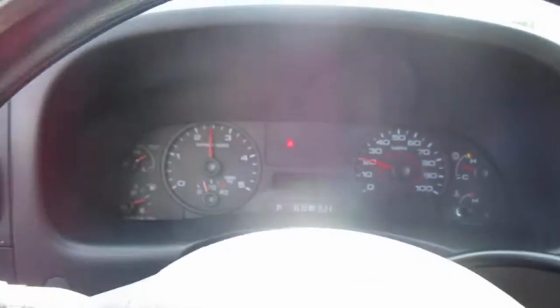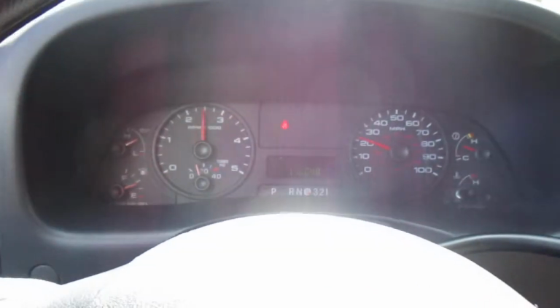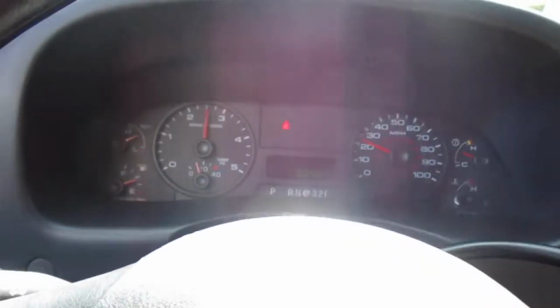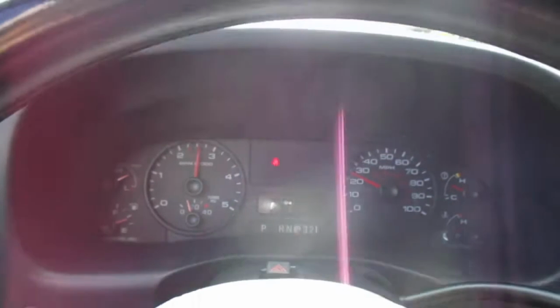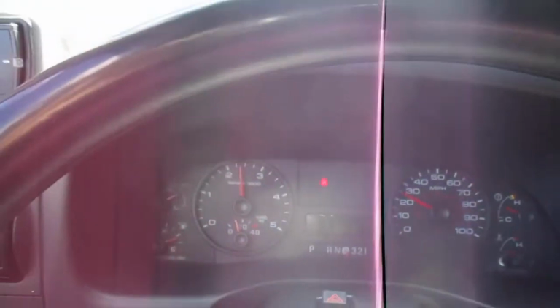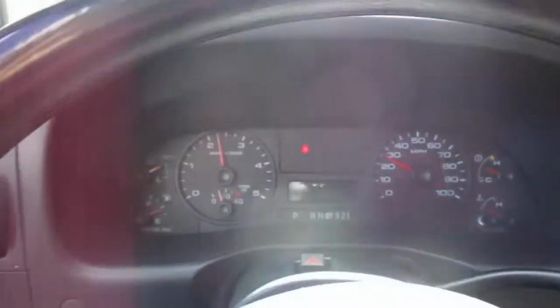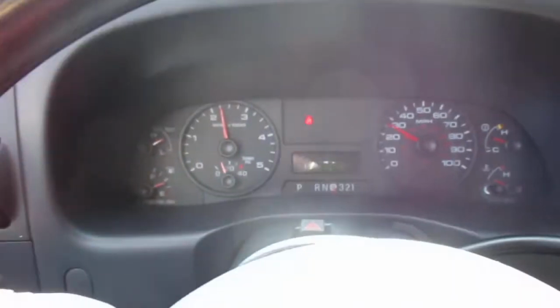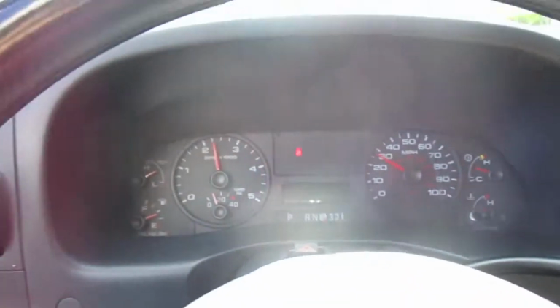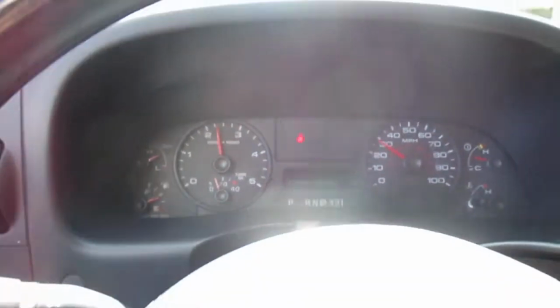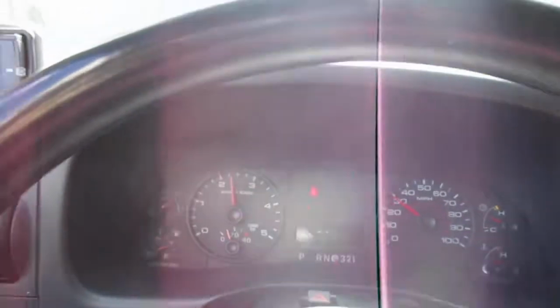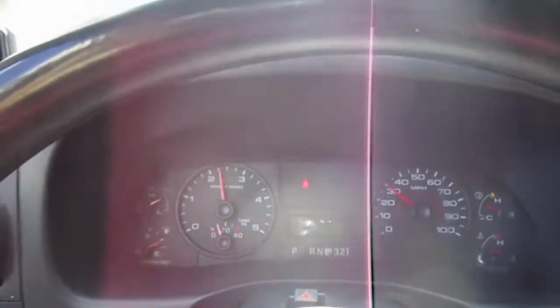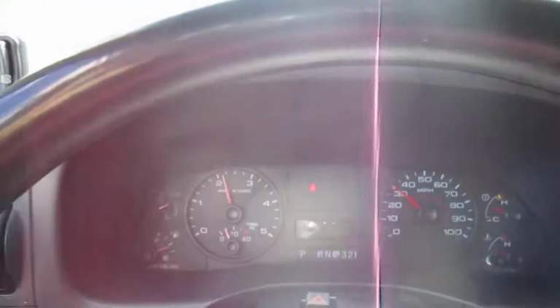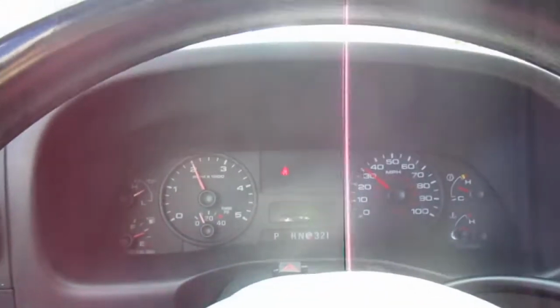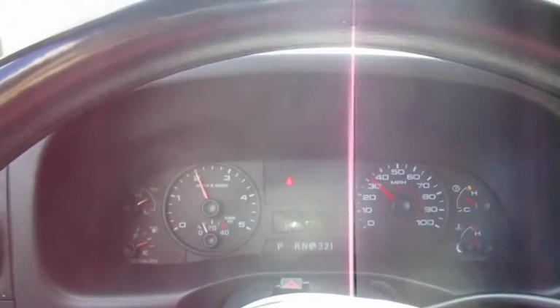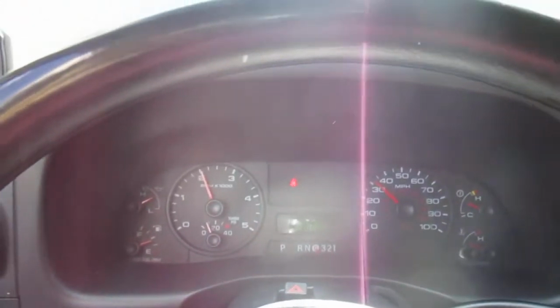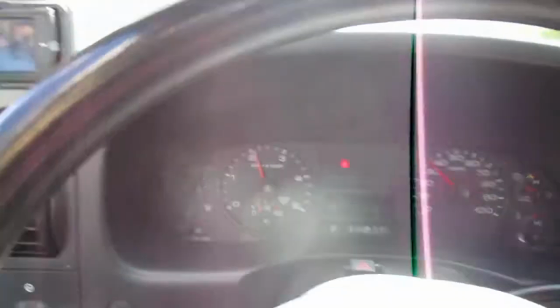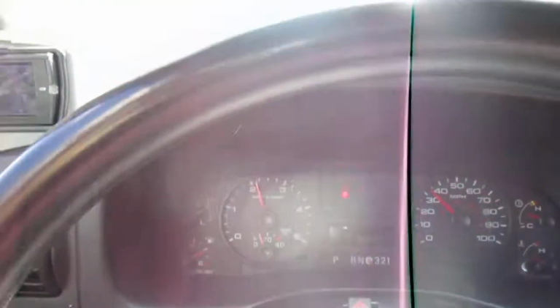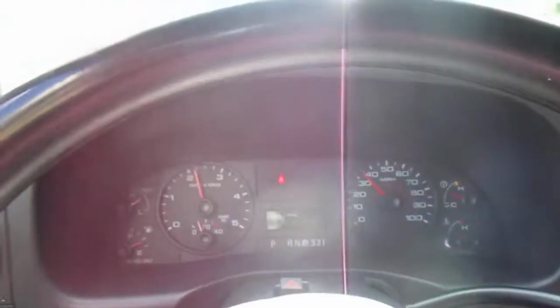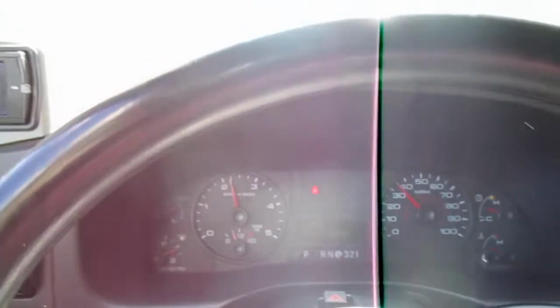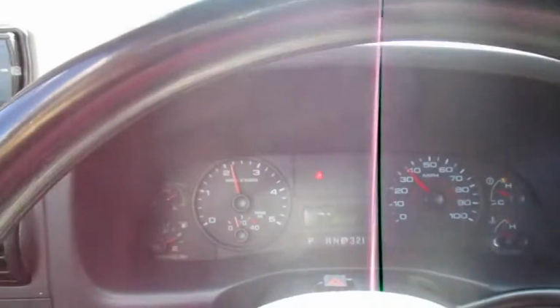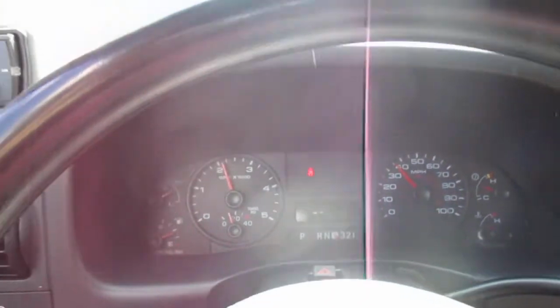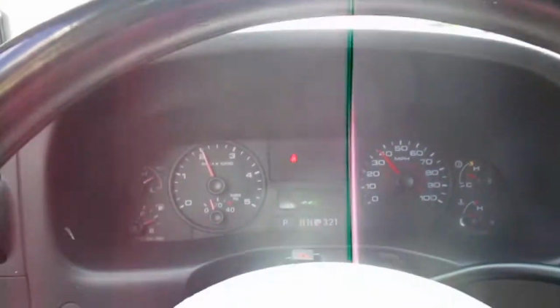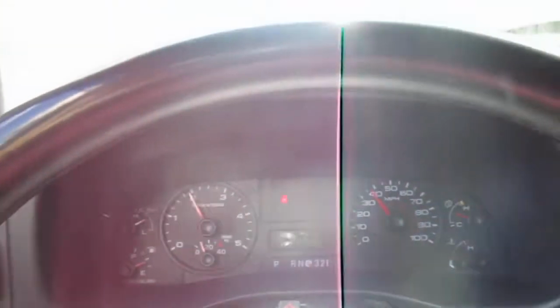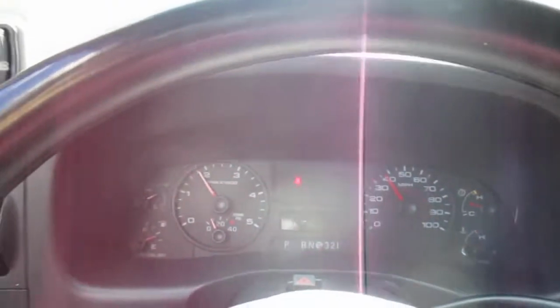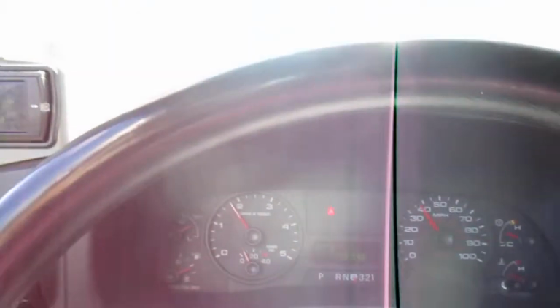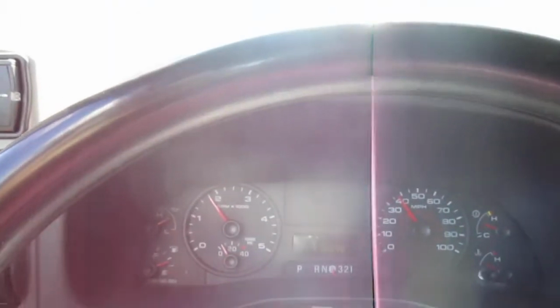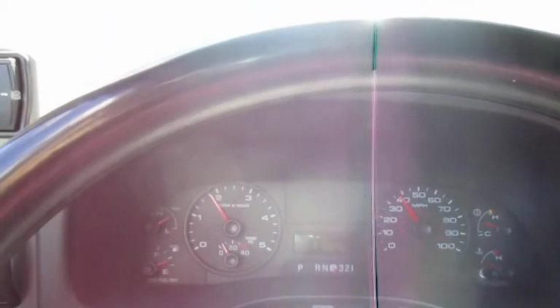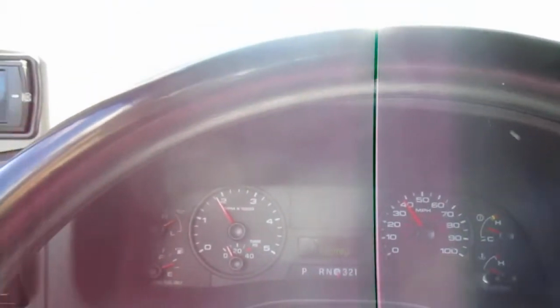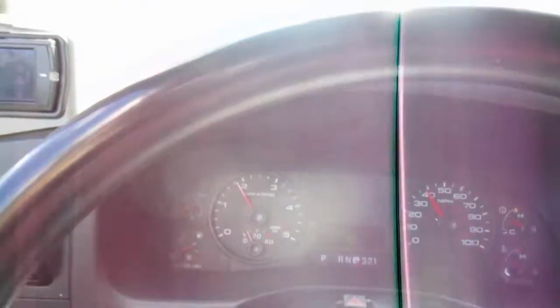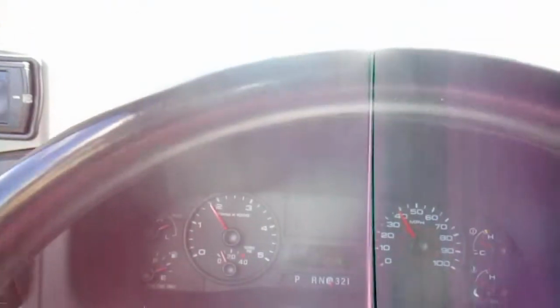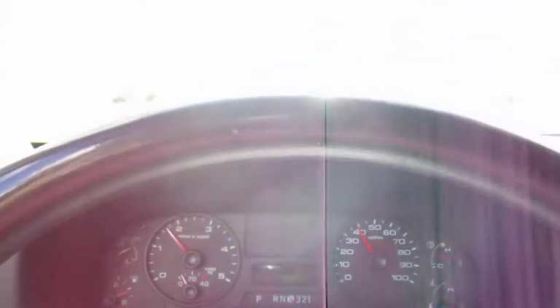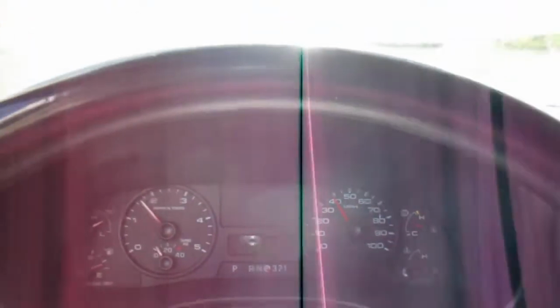You can see there are no lights on in the dash with the exception of the seat belt light. The truck runs, drives, and shifts perfect. Four-wheel drive engages and works.